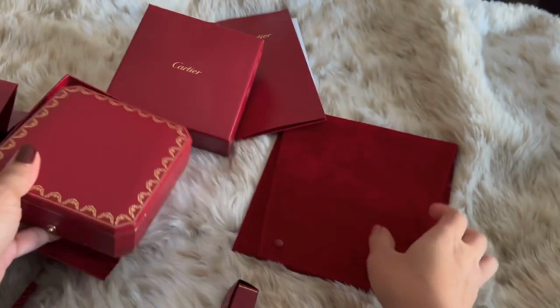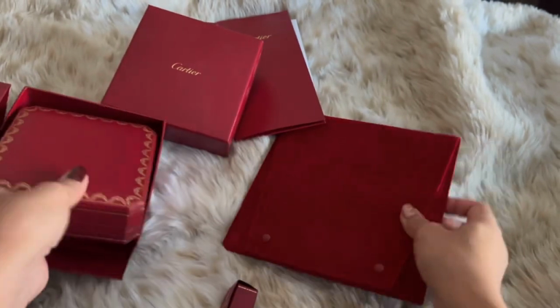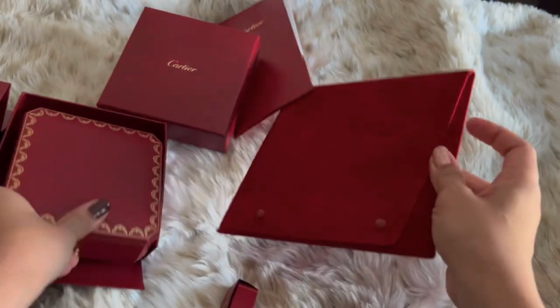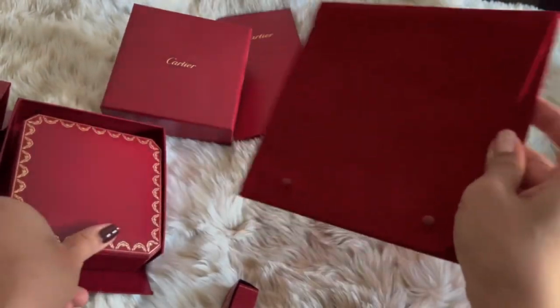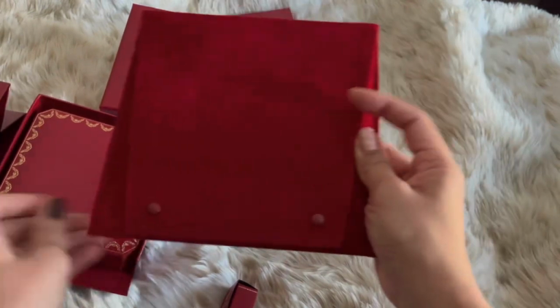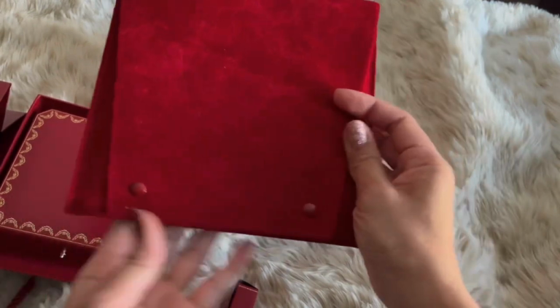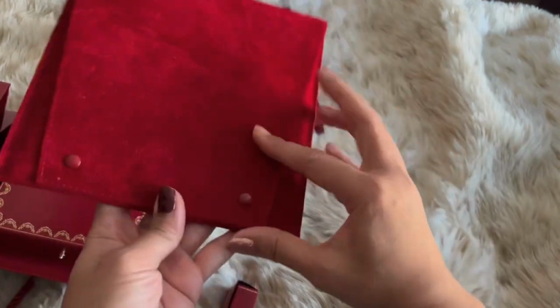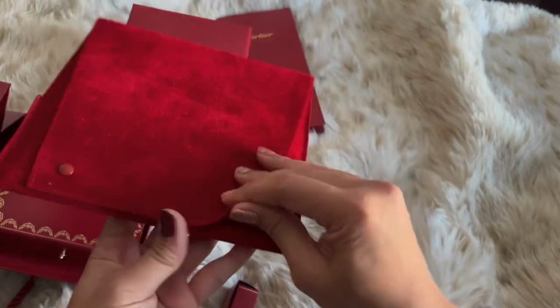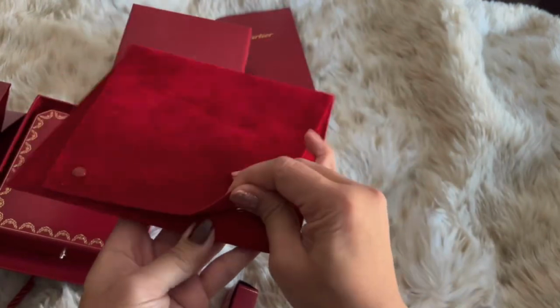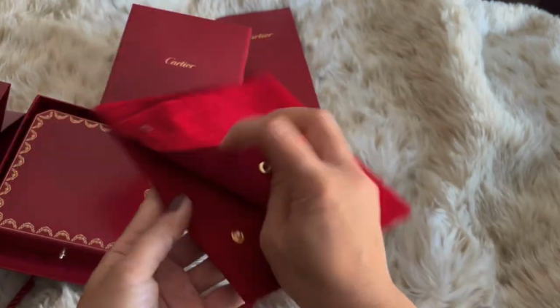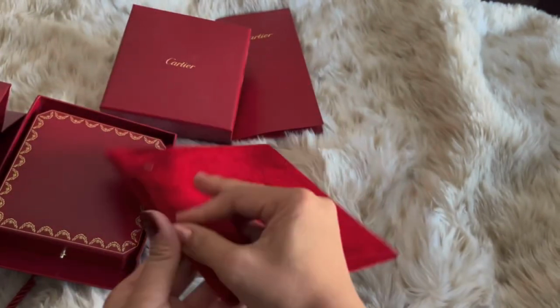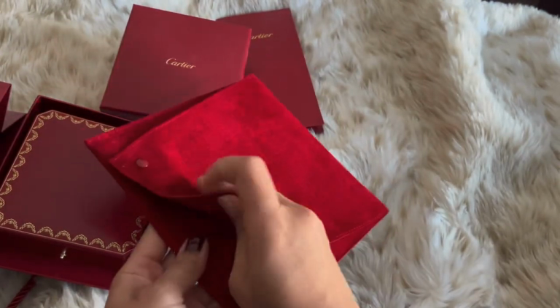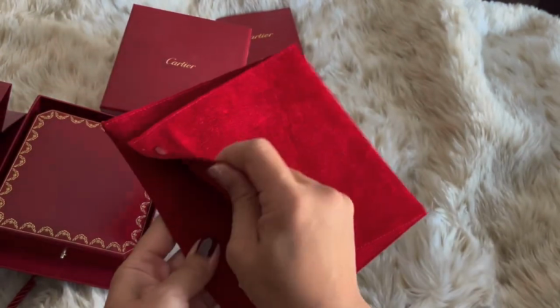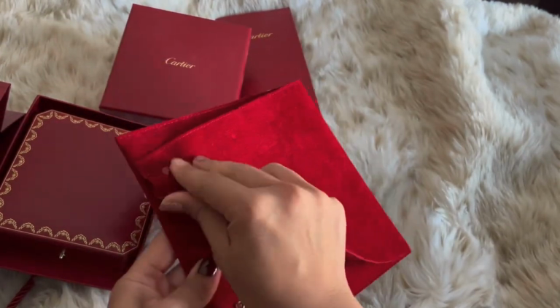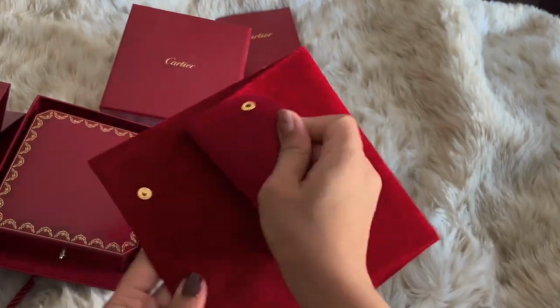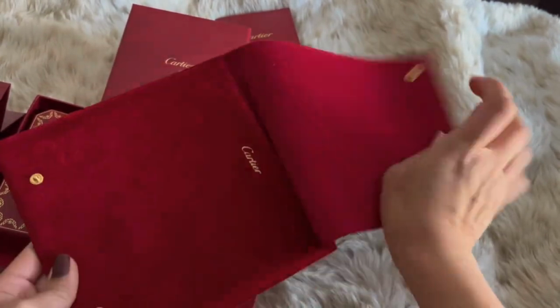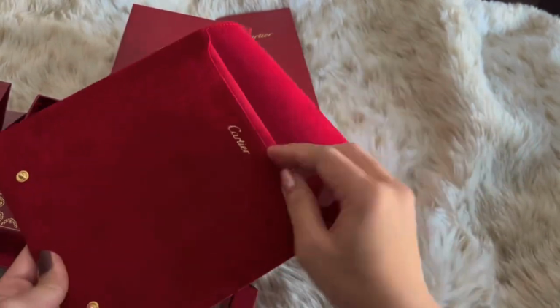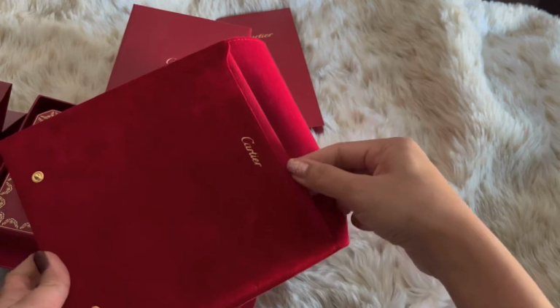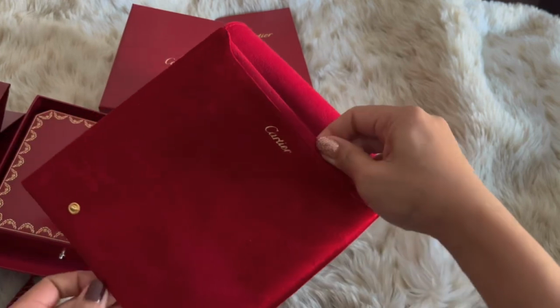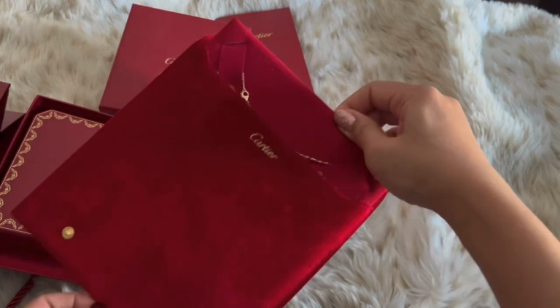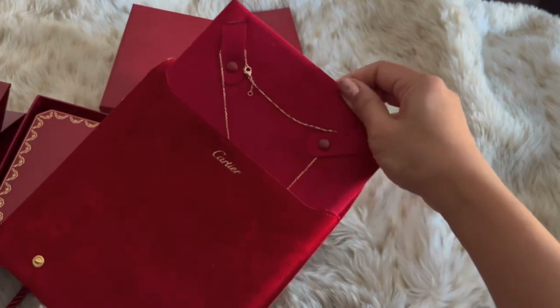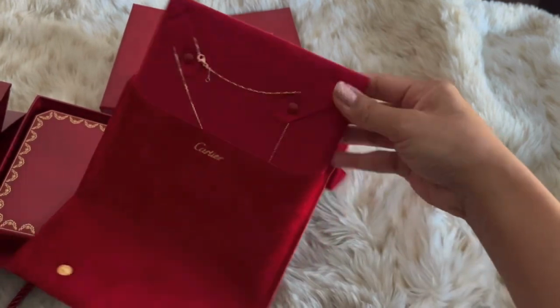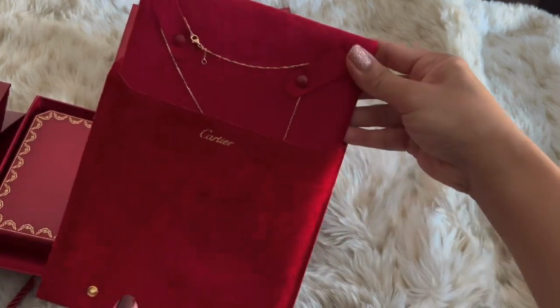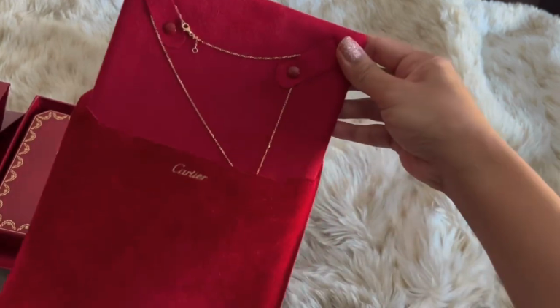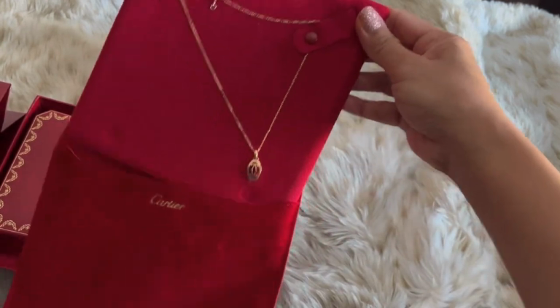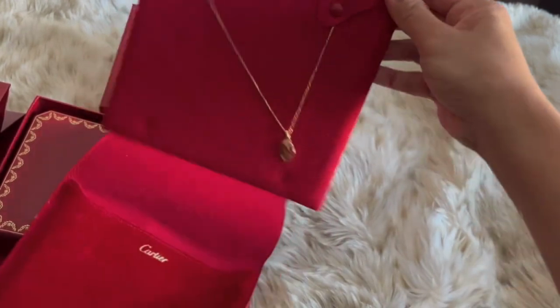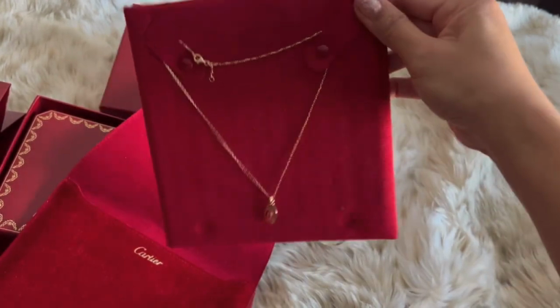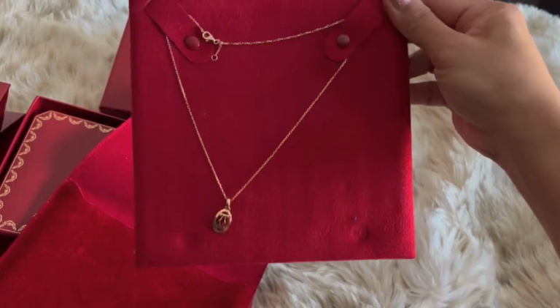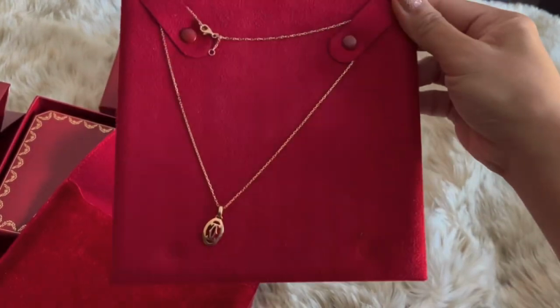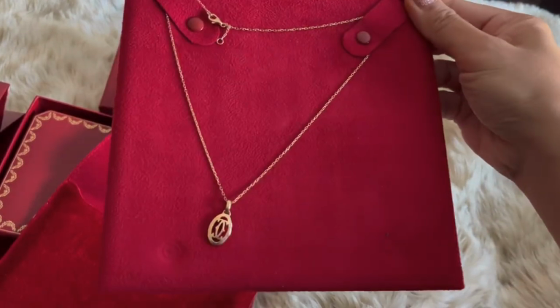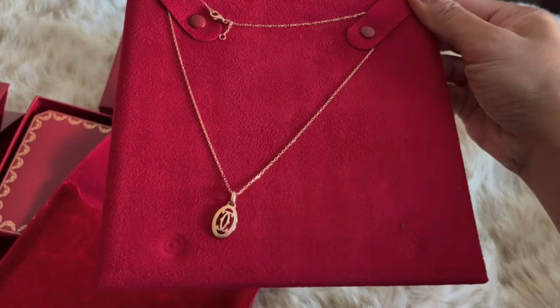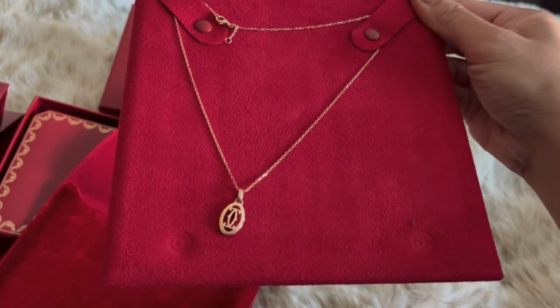So the necklace that I bought is called the Double C Ducatier Necklace — 18 carat rose gold, set with 37 brilliant cut diamonds, totaling 0.10 carats.